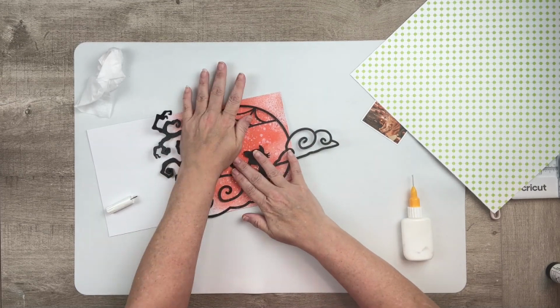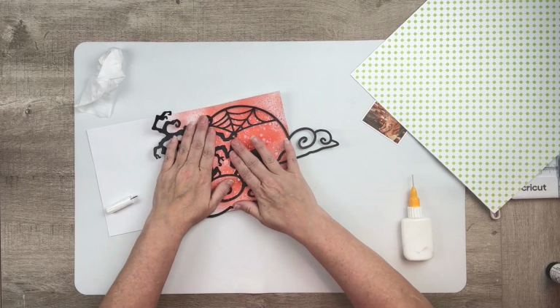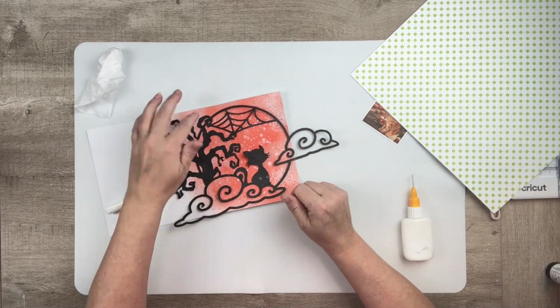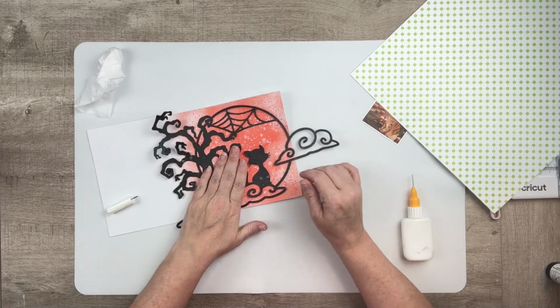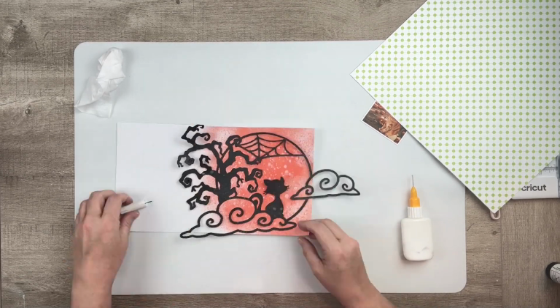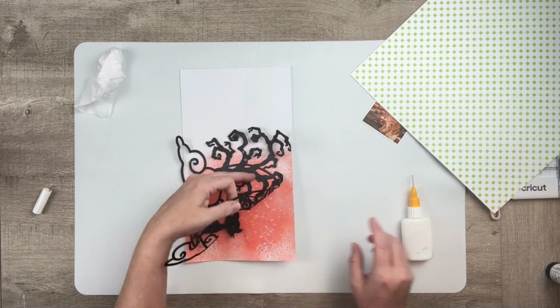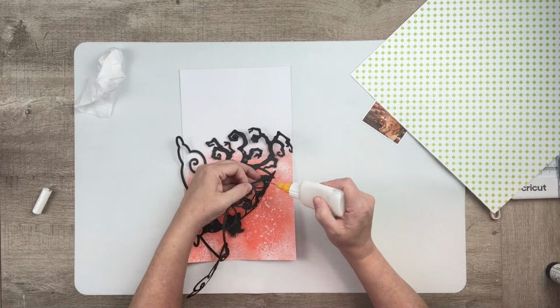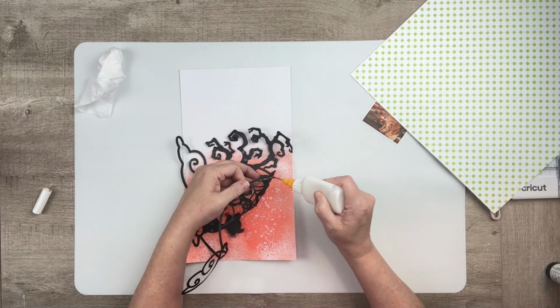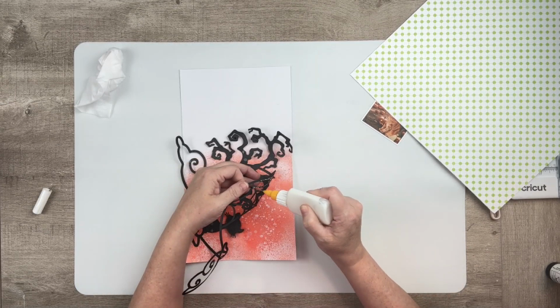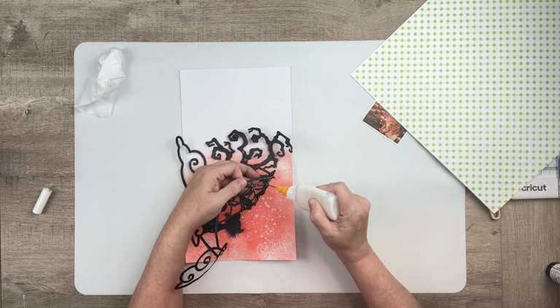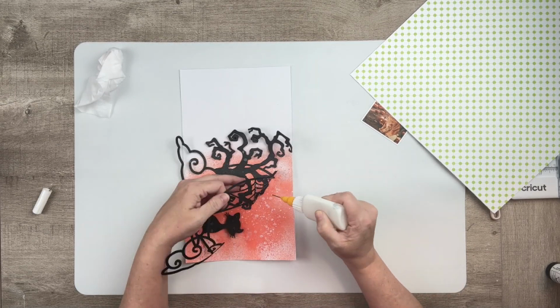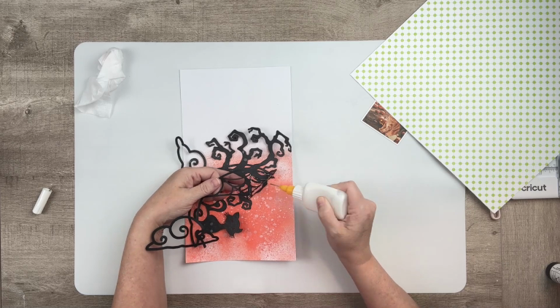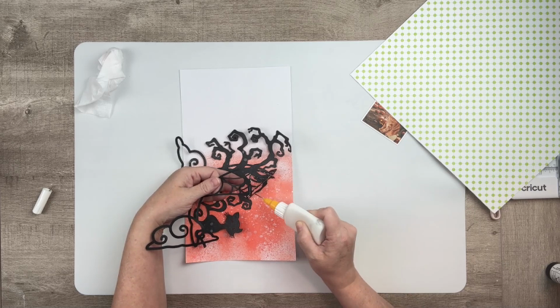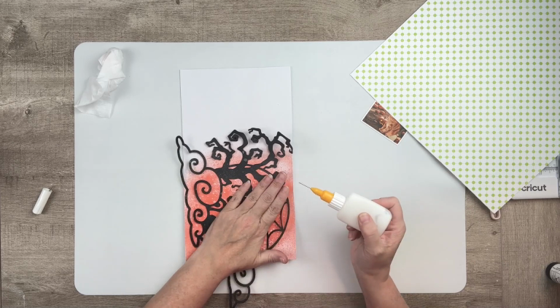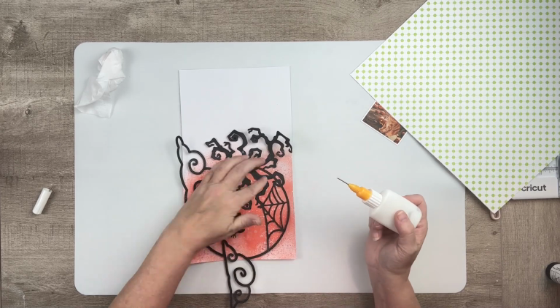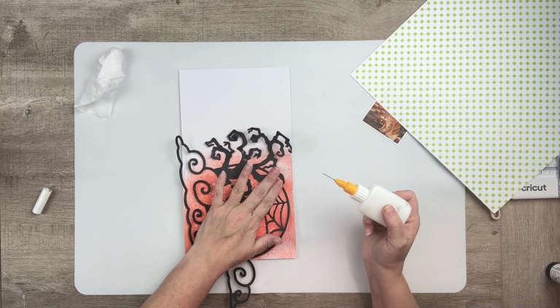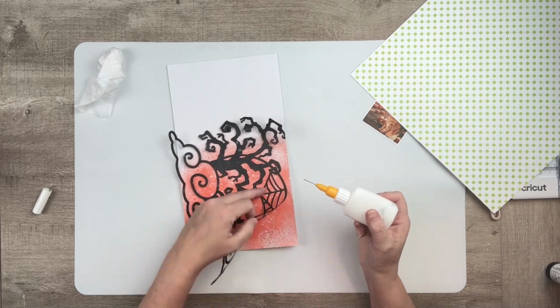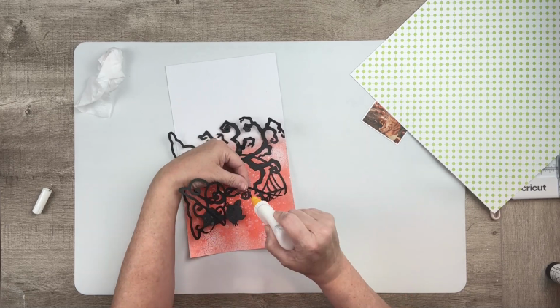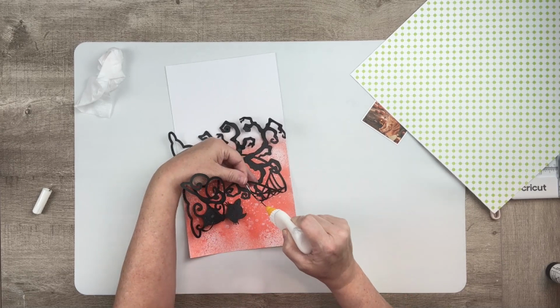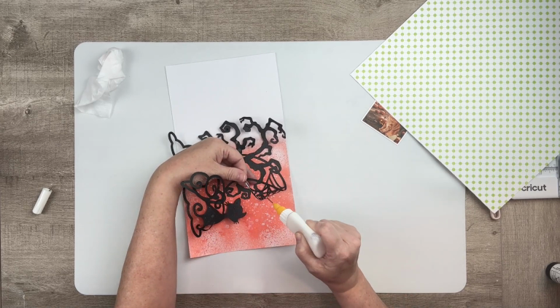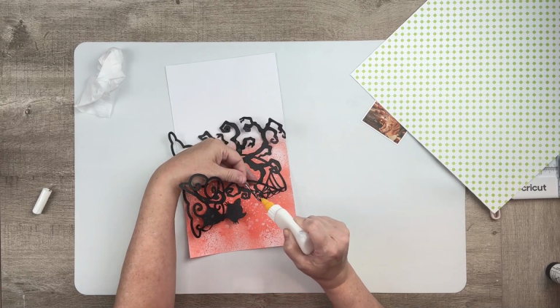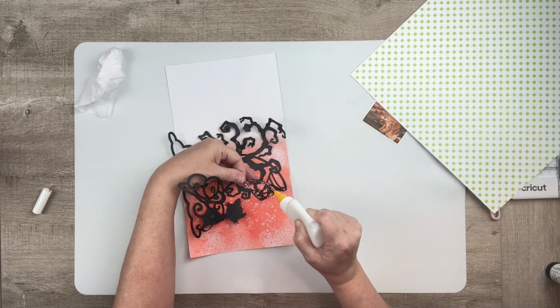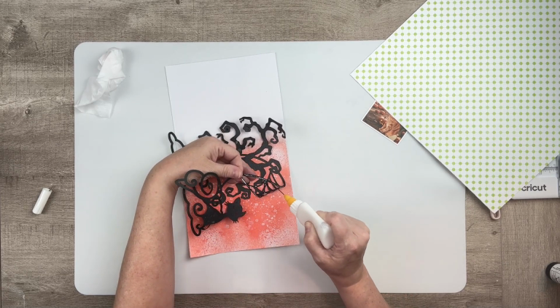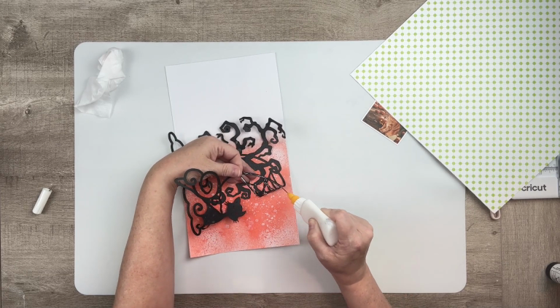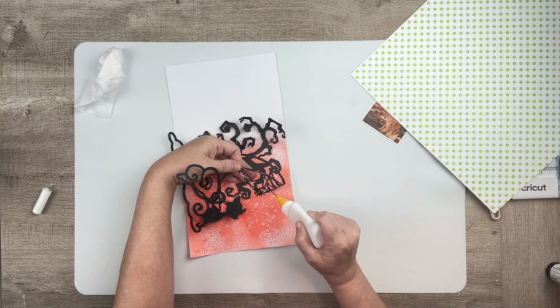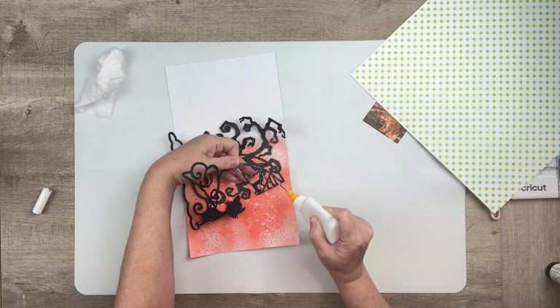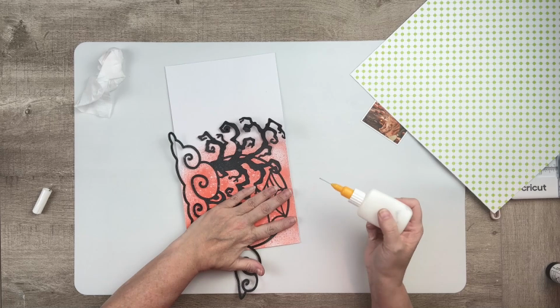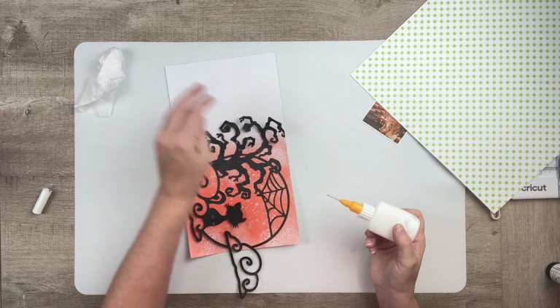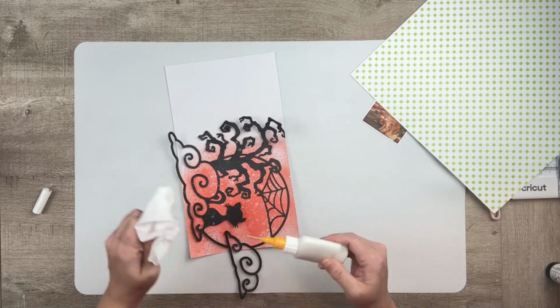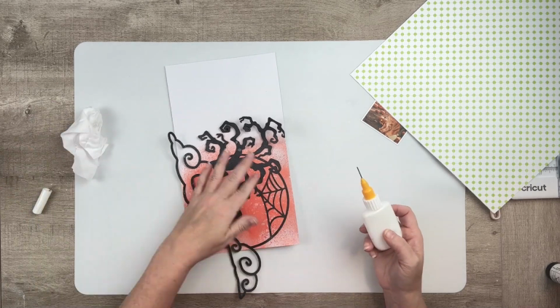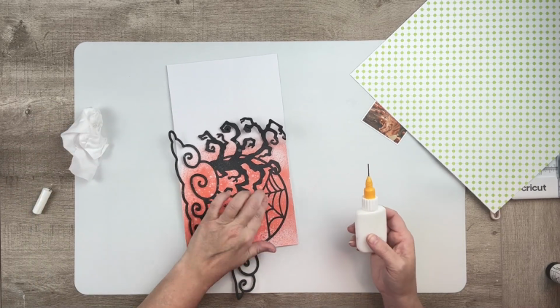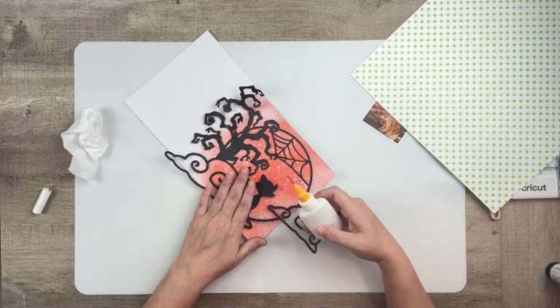Off-camera, unfortunately, I thought I was filming and I wasn't. I misted on some Vibes Jack-o'-lantern onto that white cardstock and then I splattered on an Inklings in Sunkist.